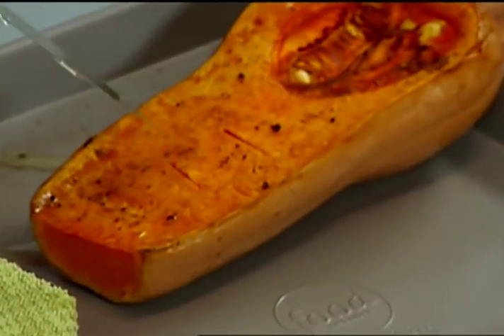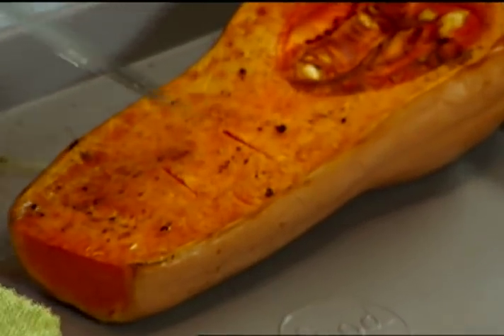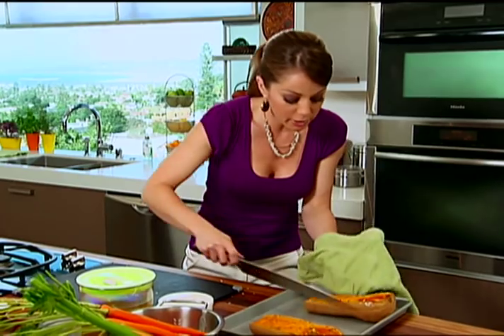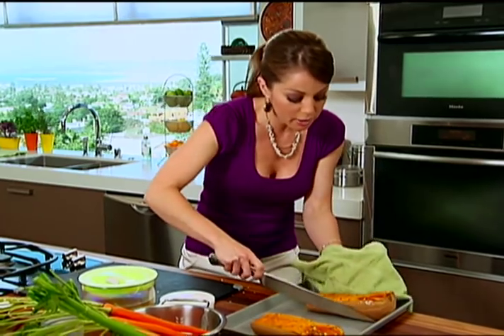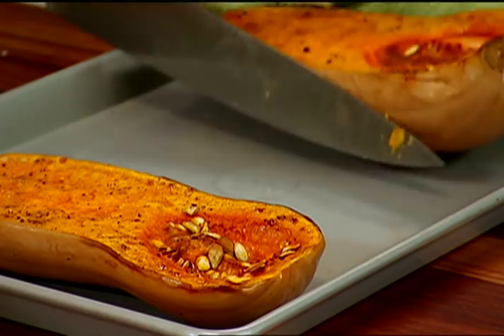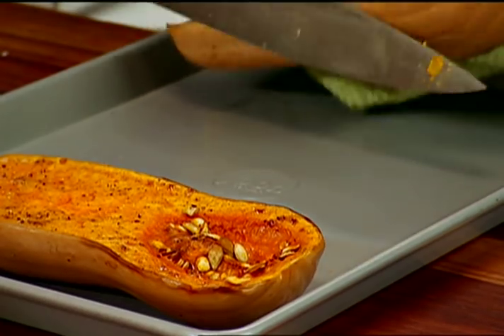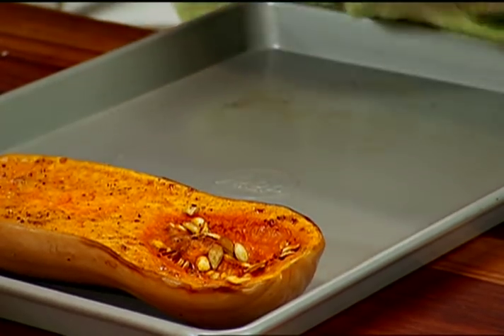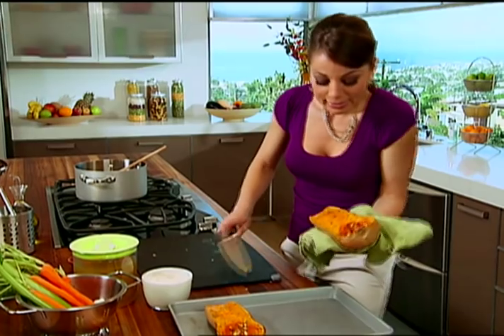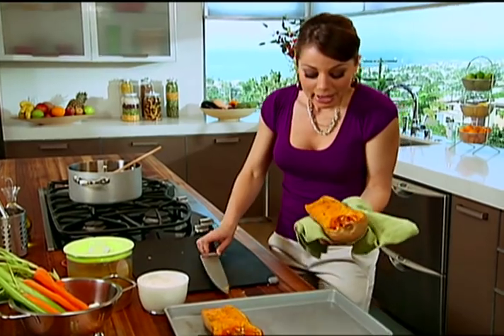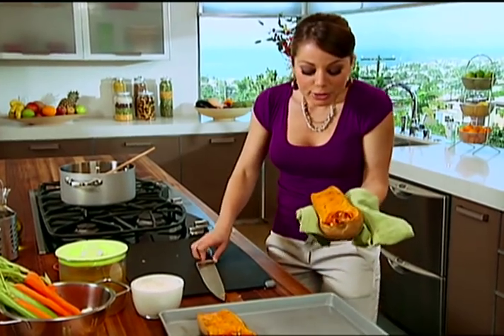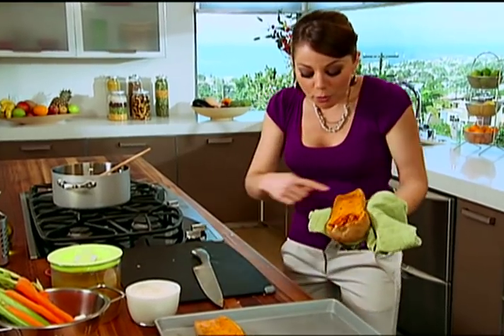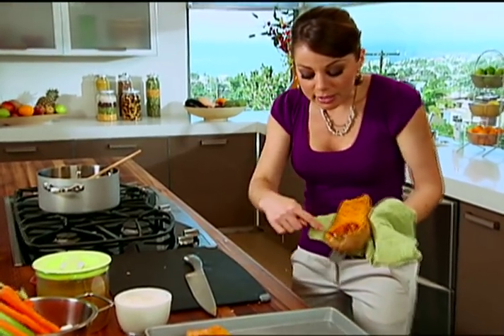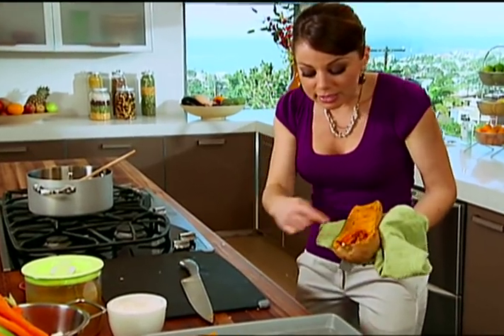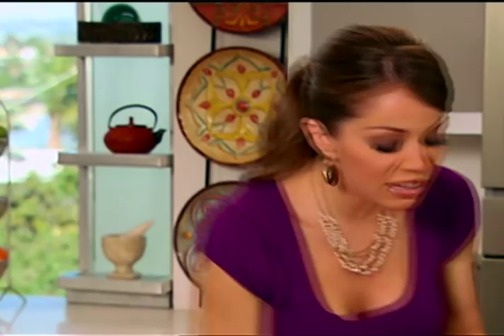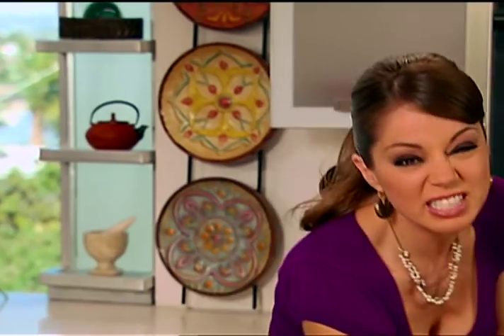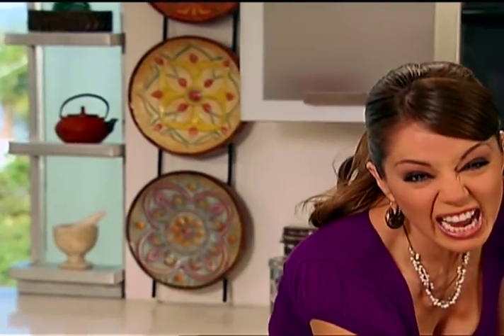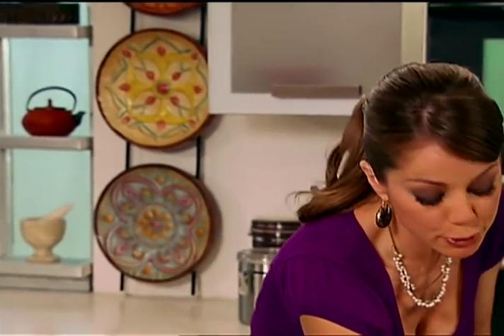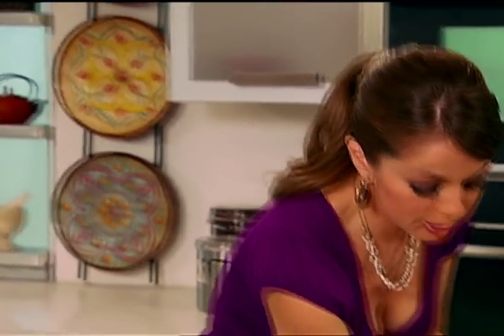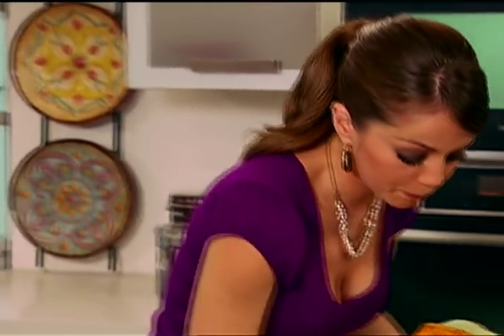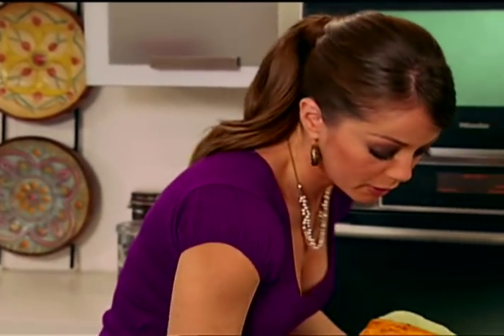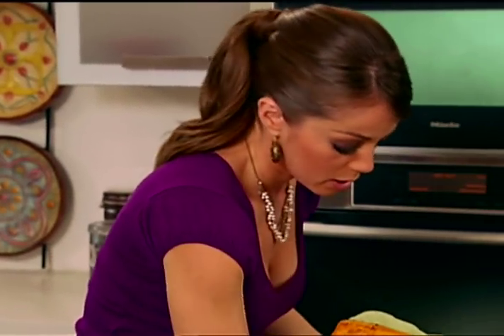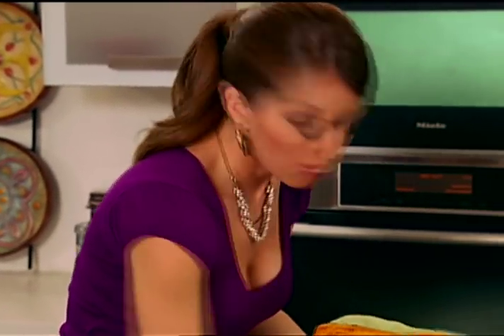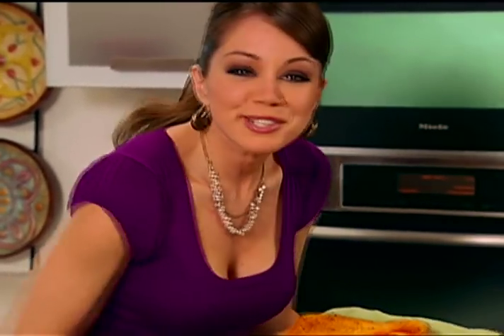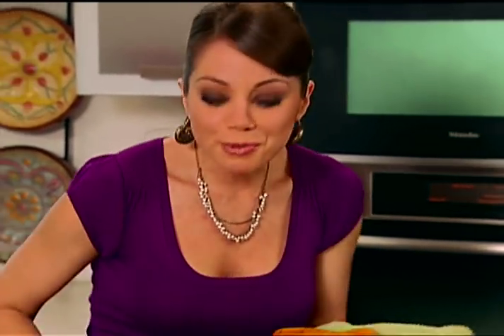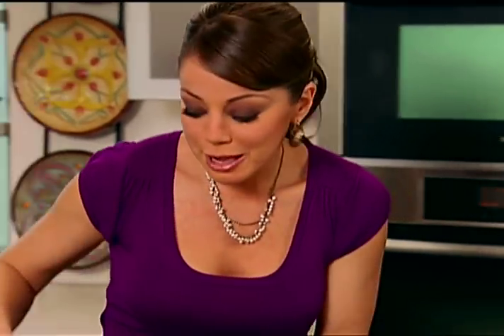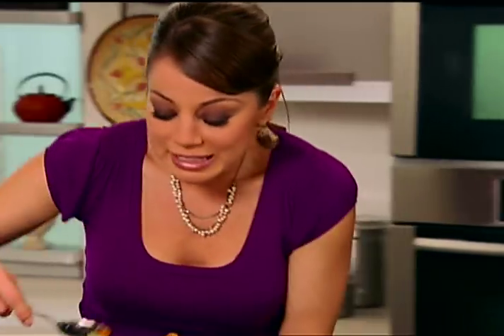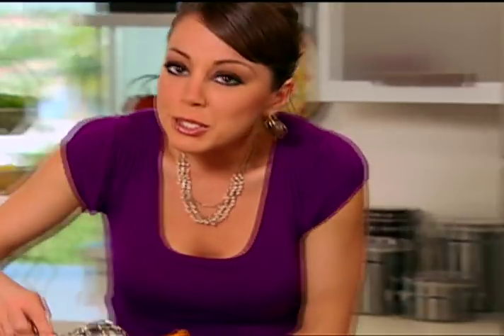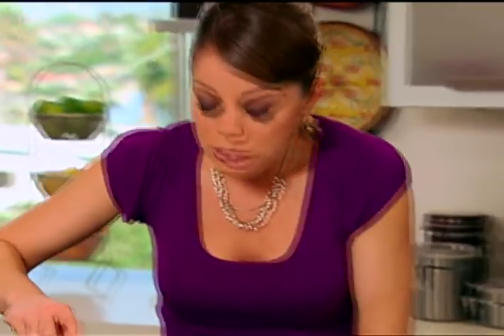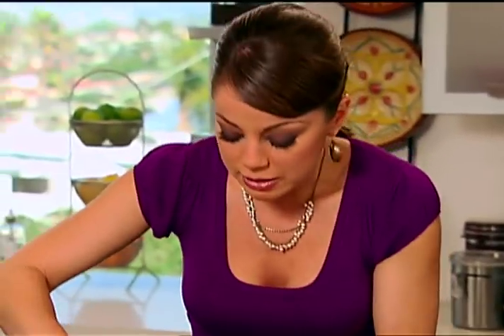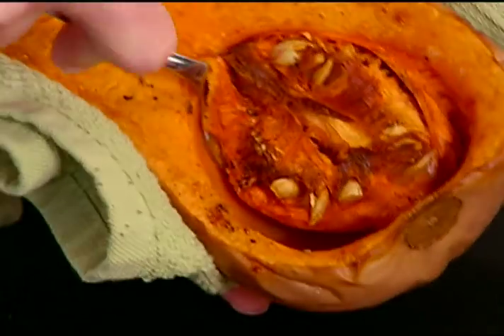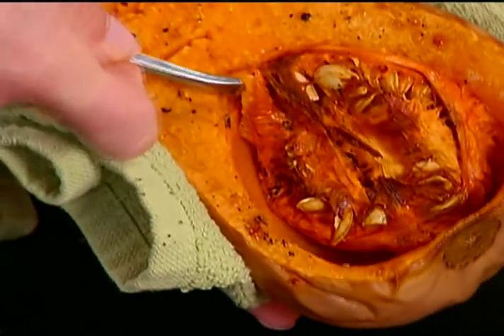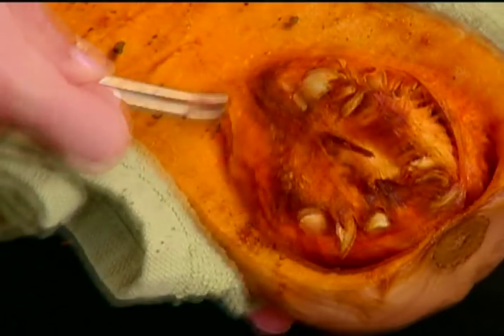This is very hot. You don't want the seeds and stuff because they can be burnt, so you want to scoop those out. The squash is so soft that this is going to be really easy.